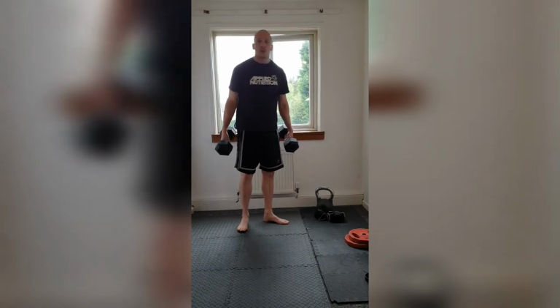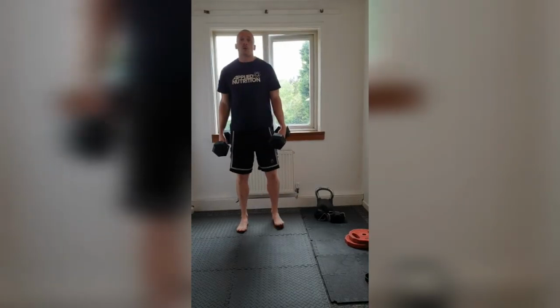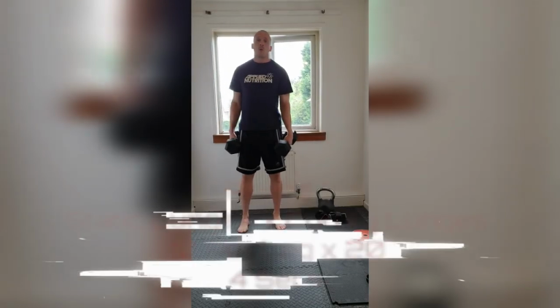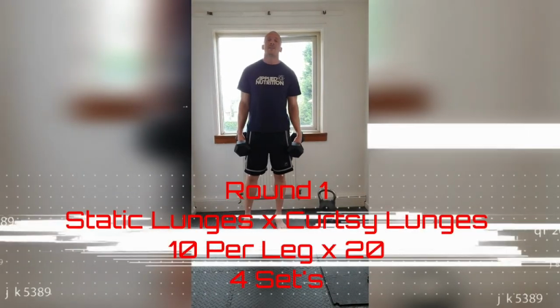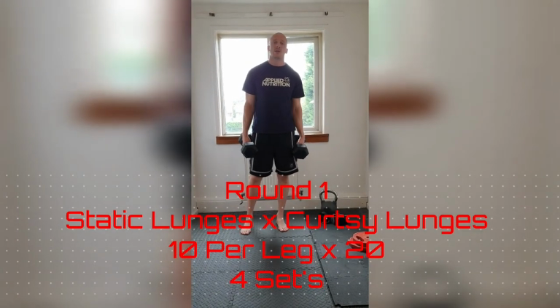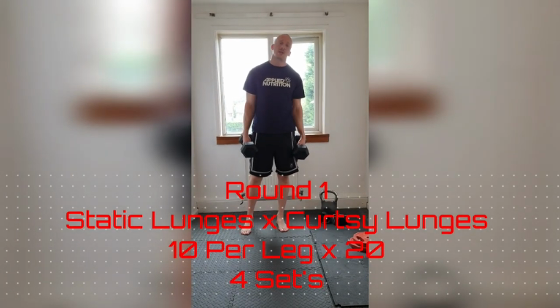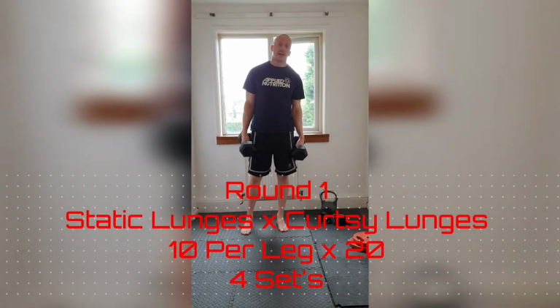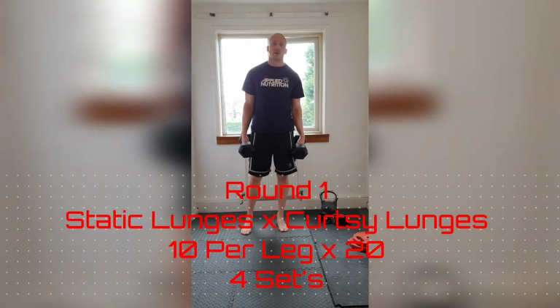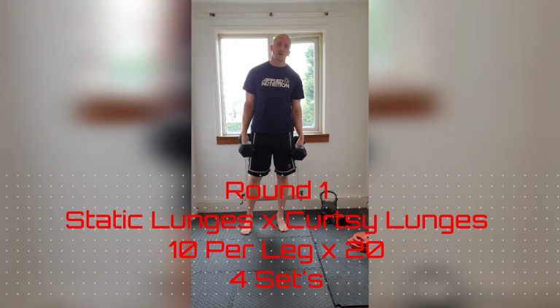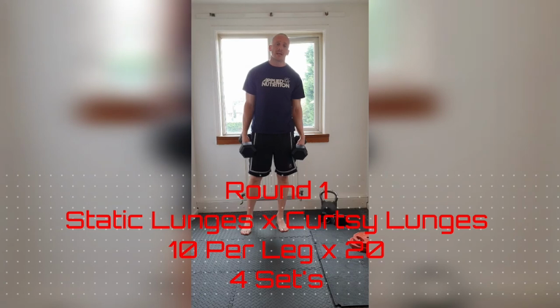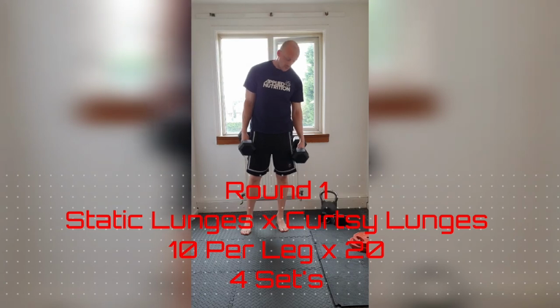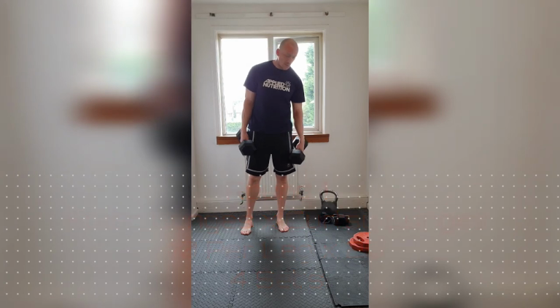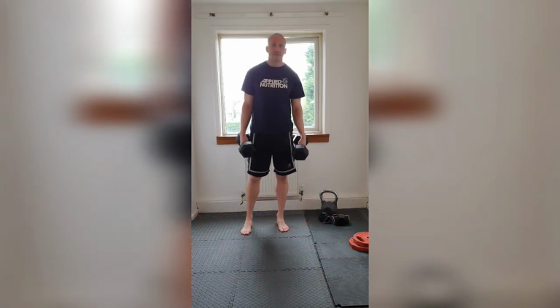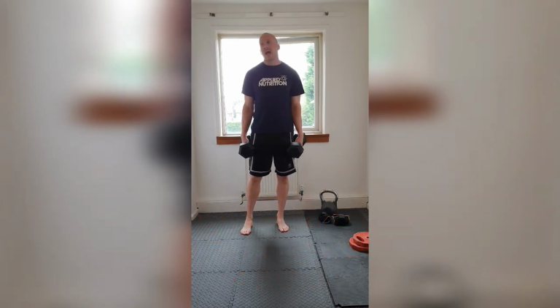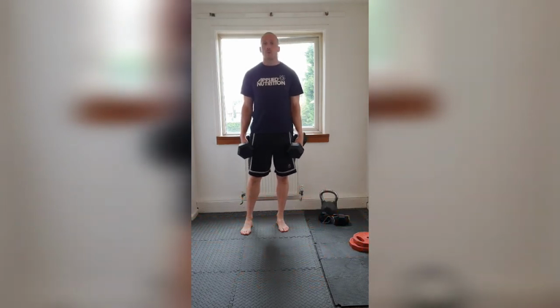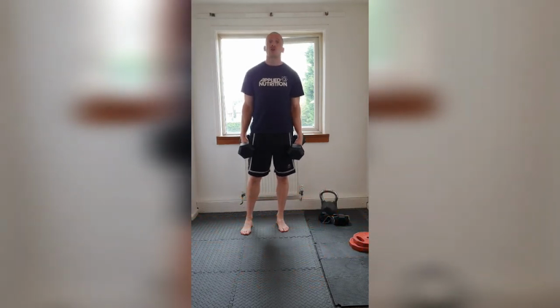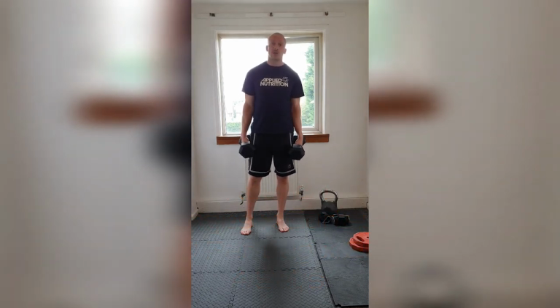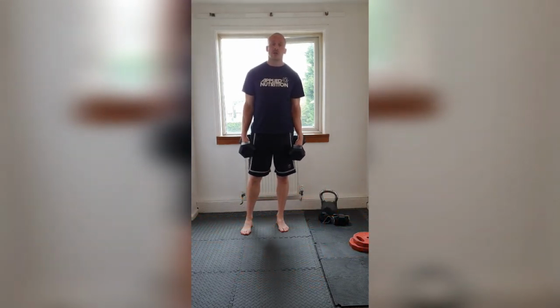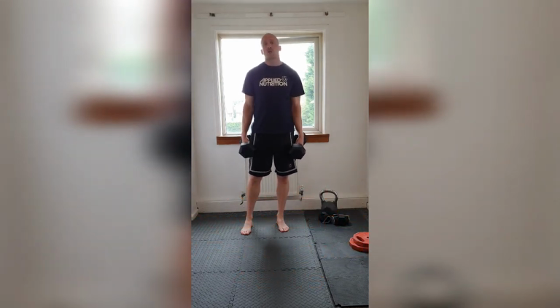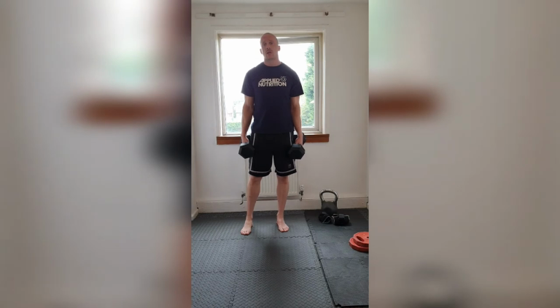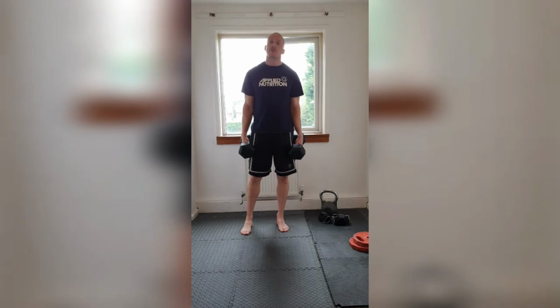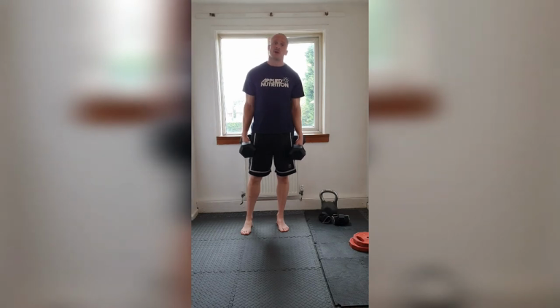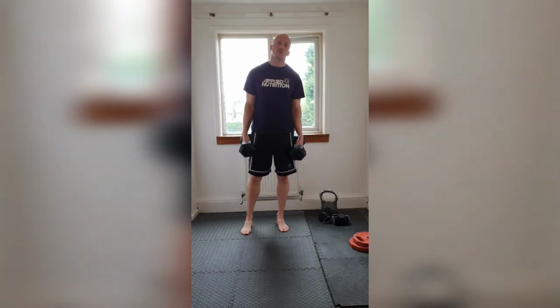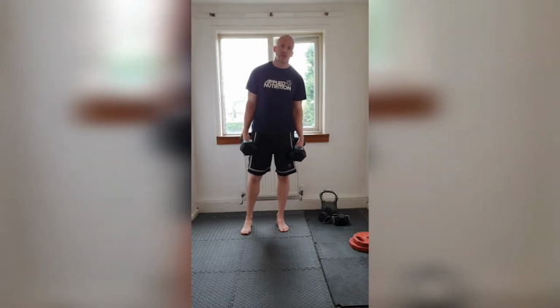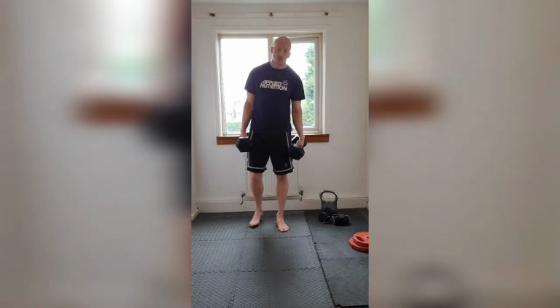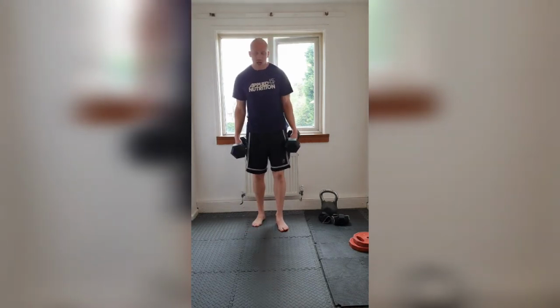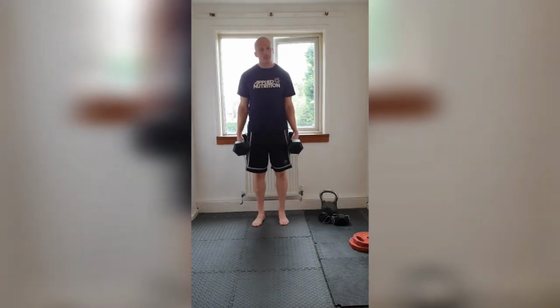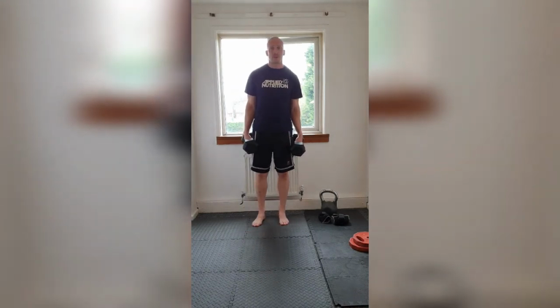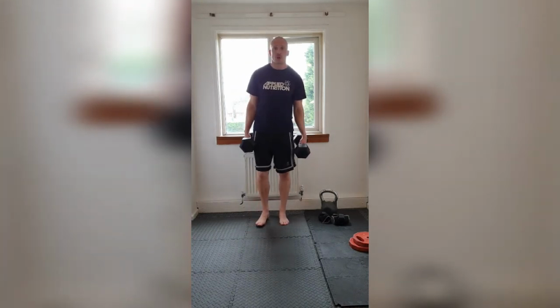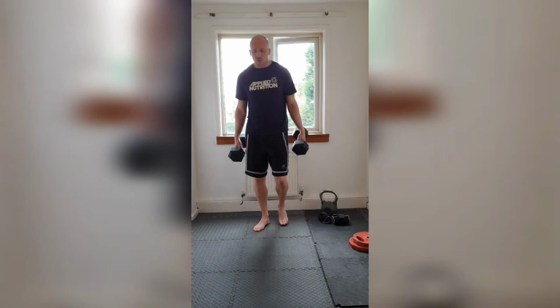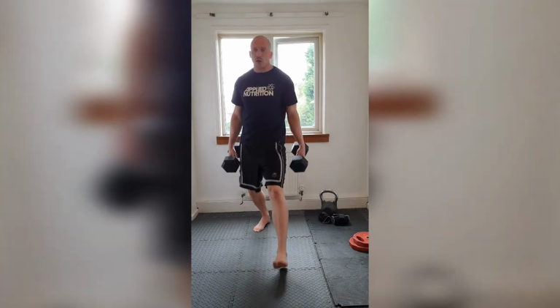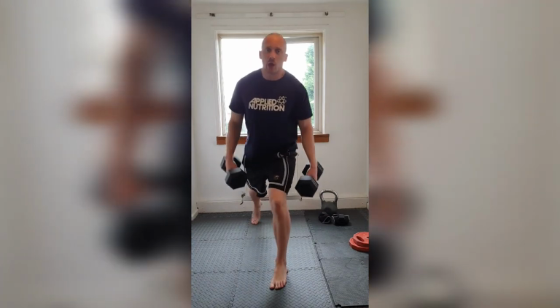Round one: static lunges, 10 a side, starting with your weak leg — for me that's going to be the left. After that we're going to go to curtsy lunges, 20 of those, so 10 a side as well, definitely doing alternates. Keep yourself in position. Round one, here we go.